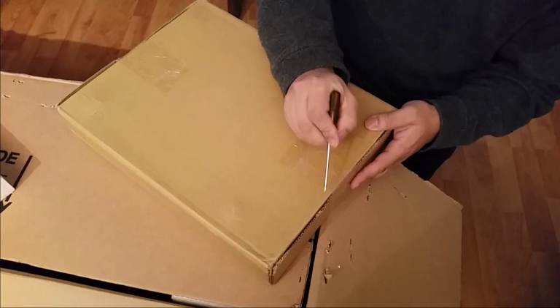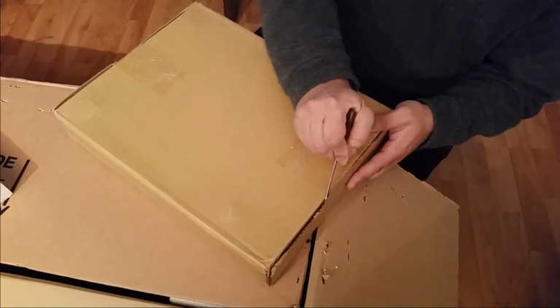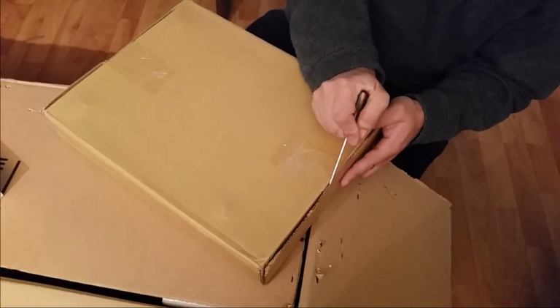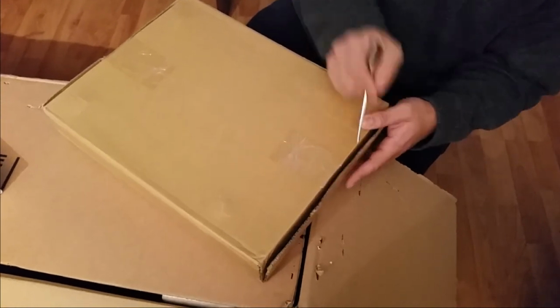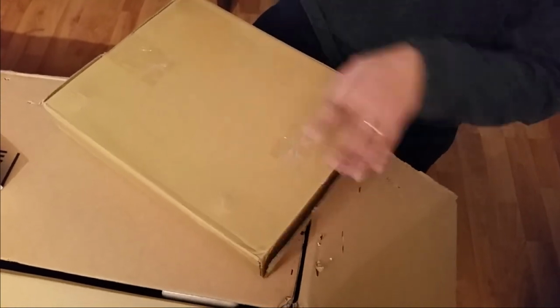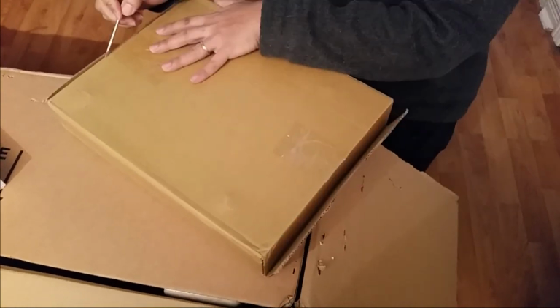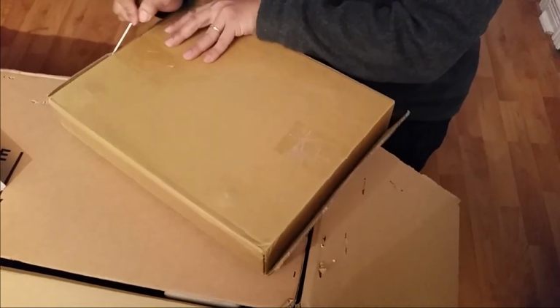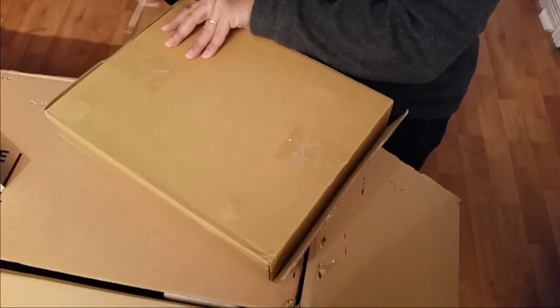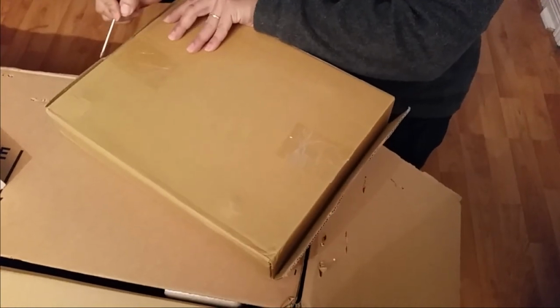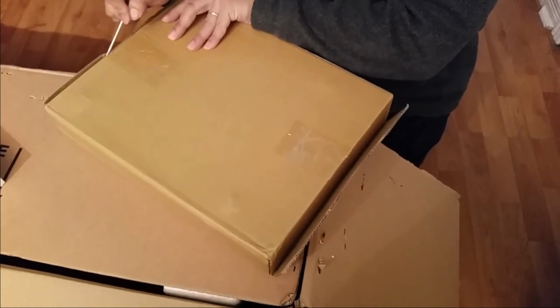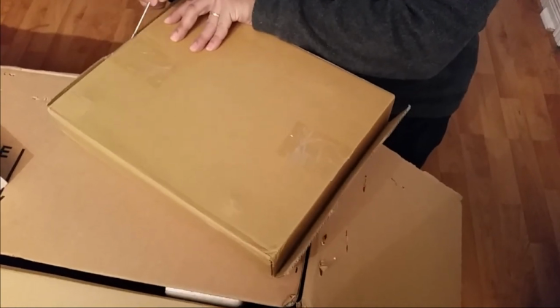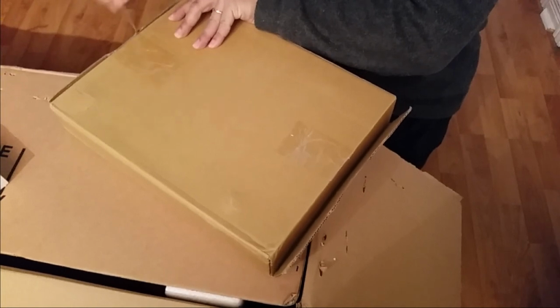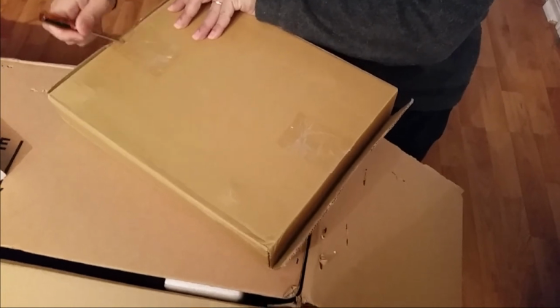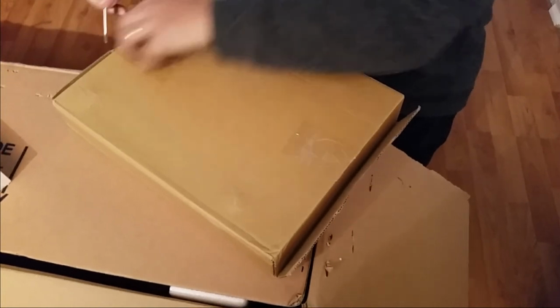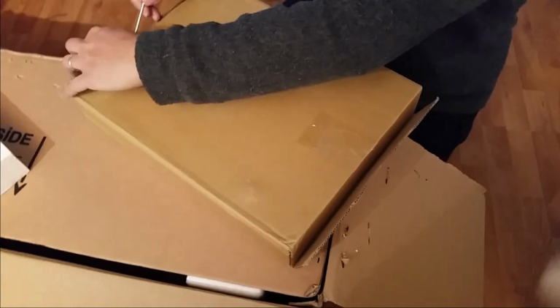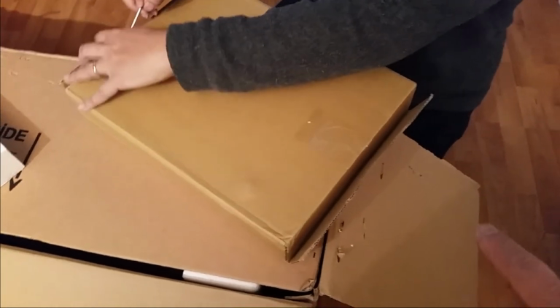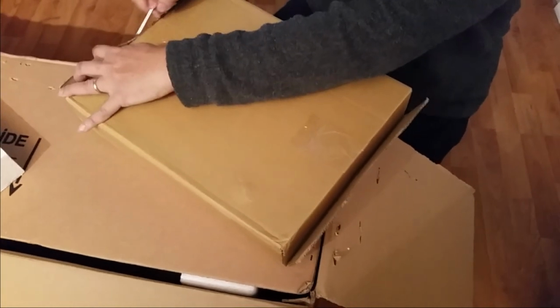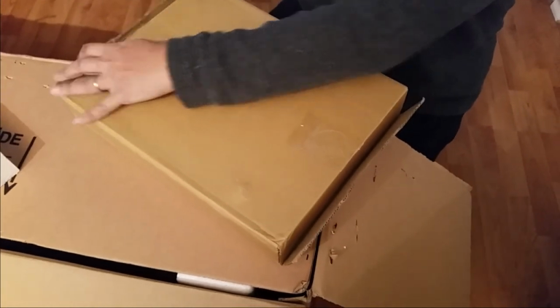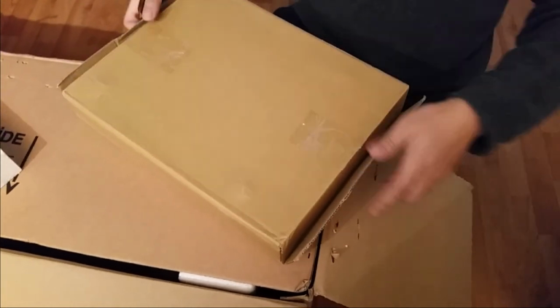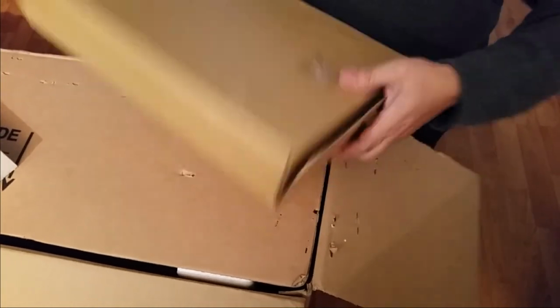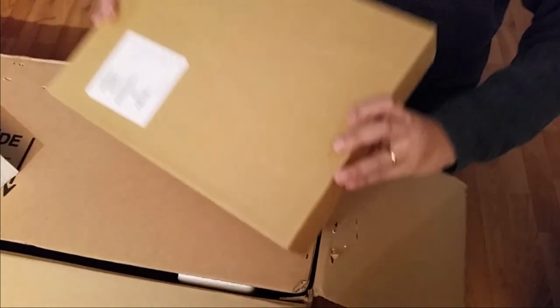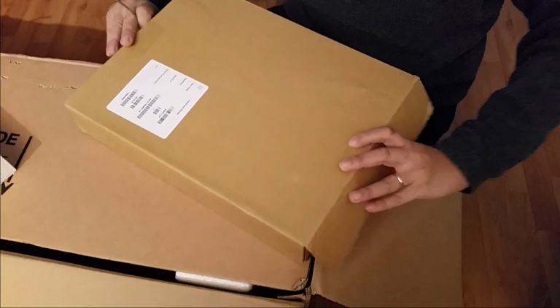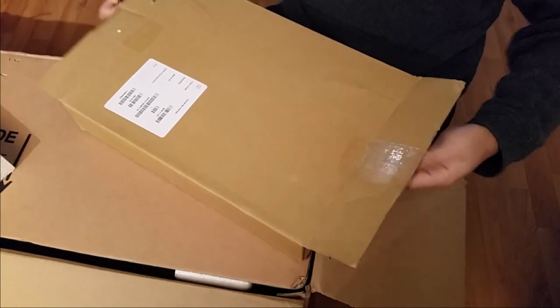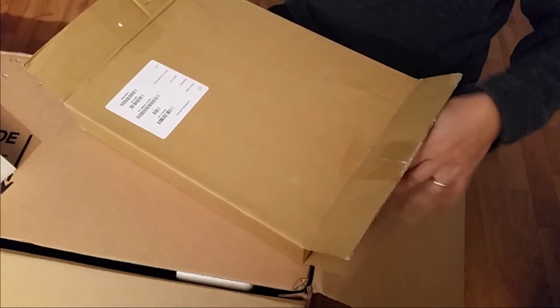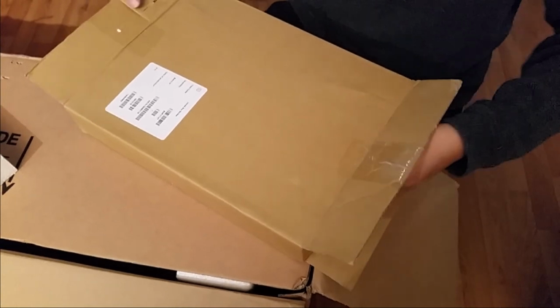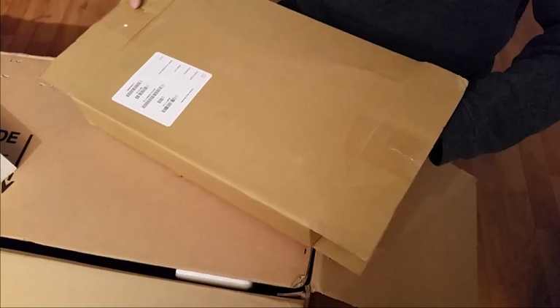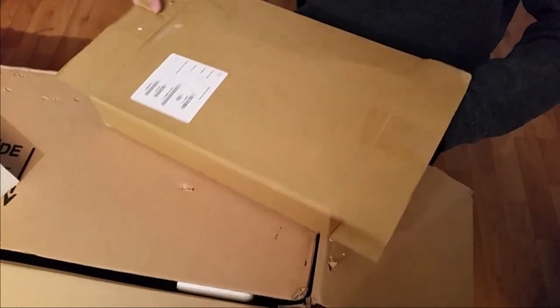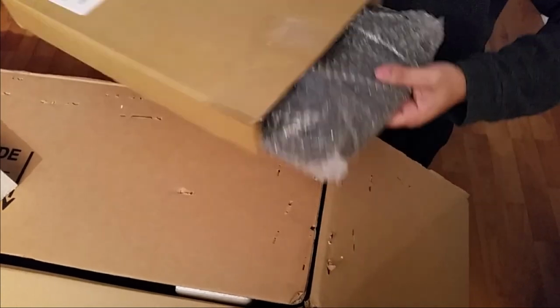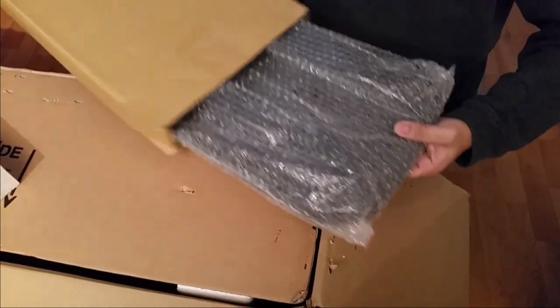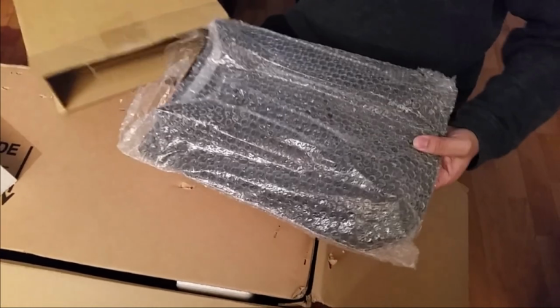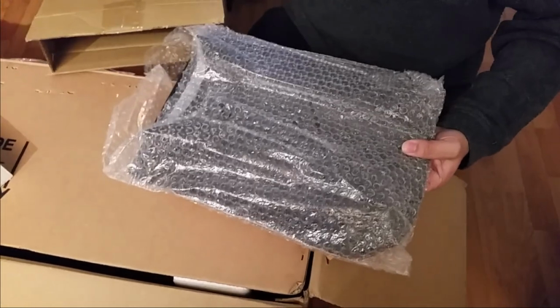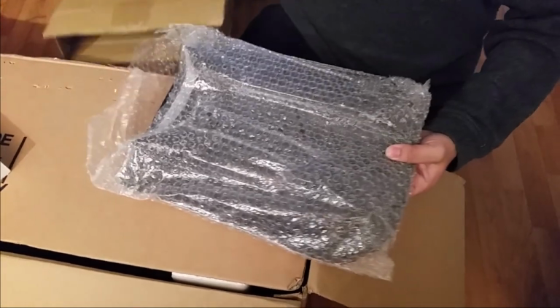All right, let's take a look at the base plate and see how it looks. There we go — turn it around and let's take out the plate. Here are the feet. Looks pretty good.